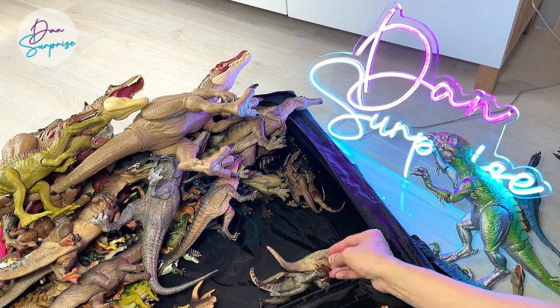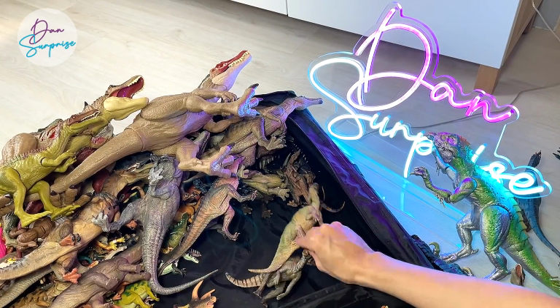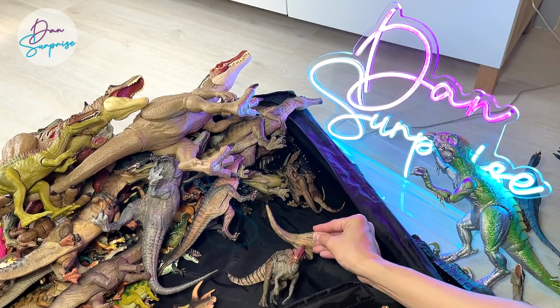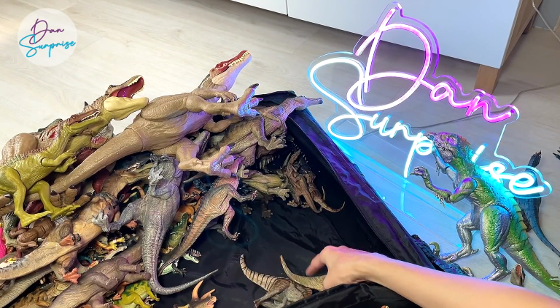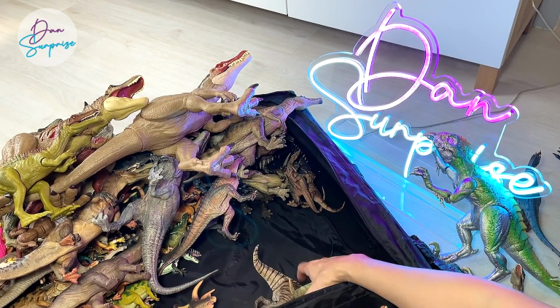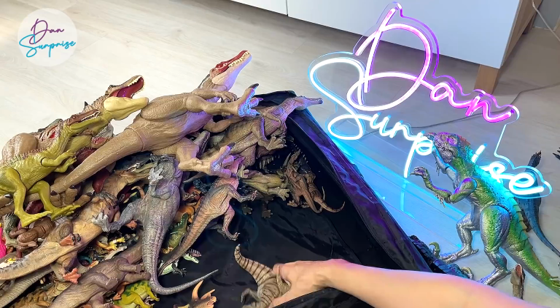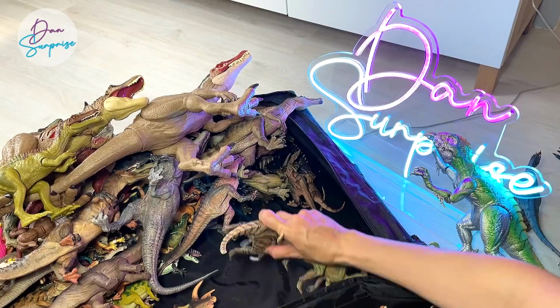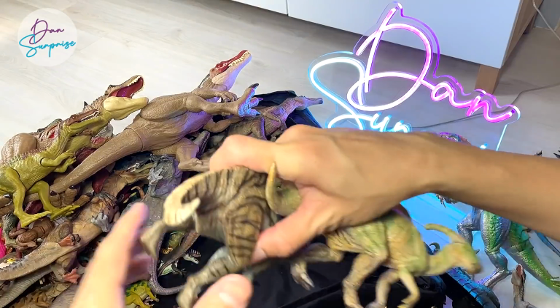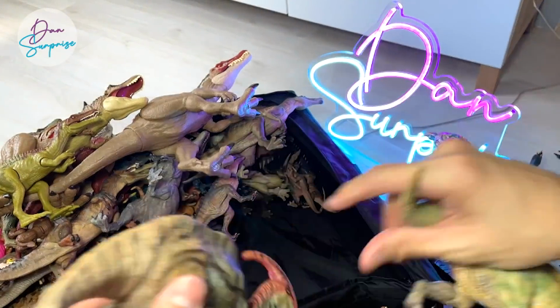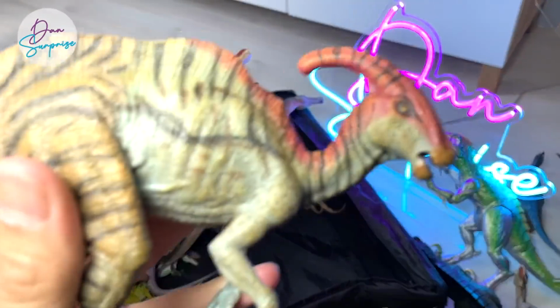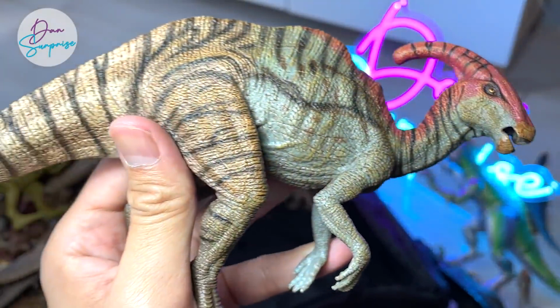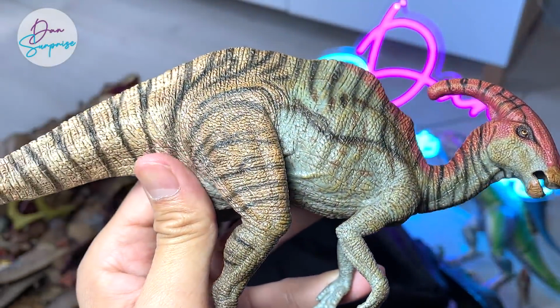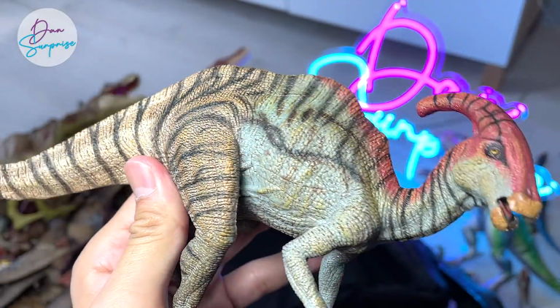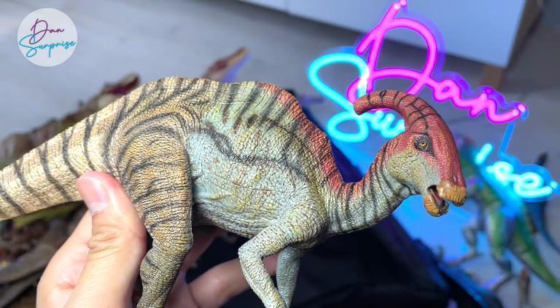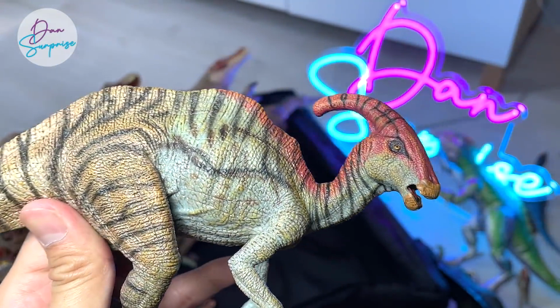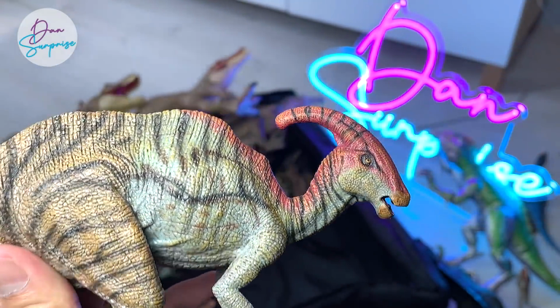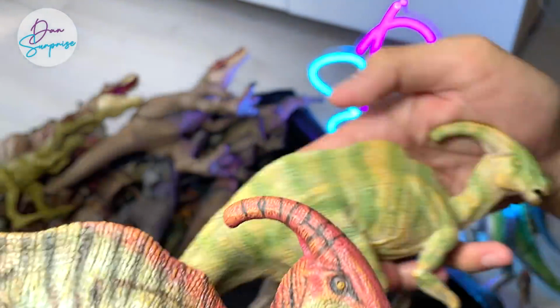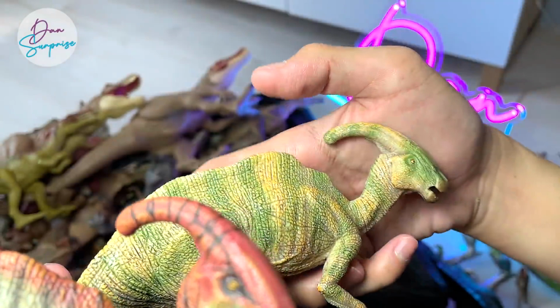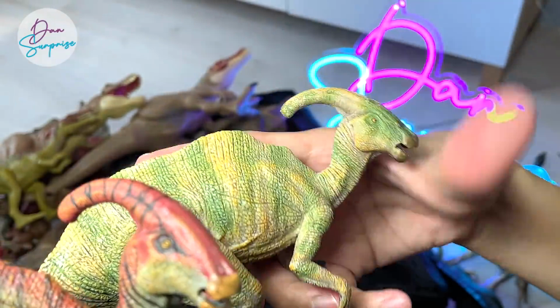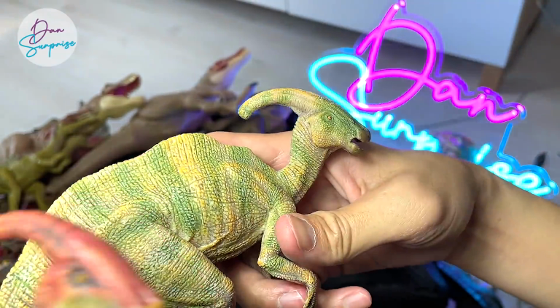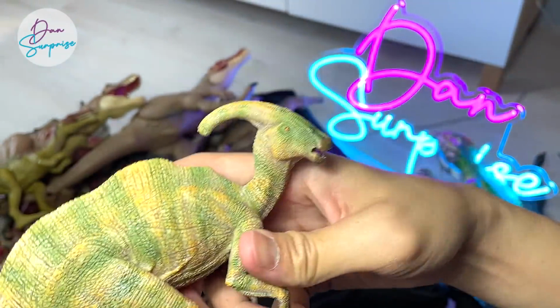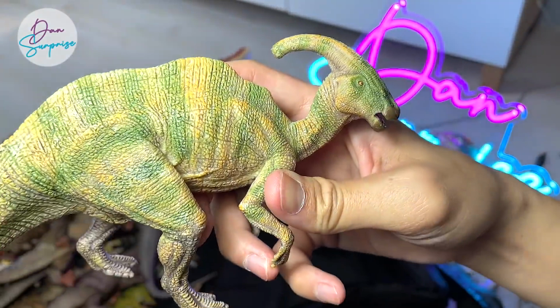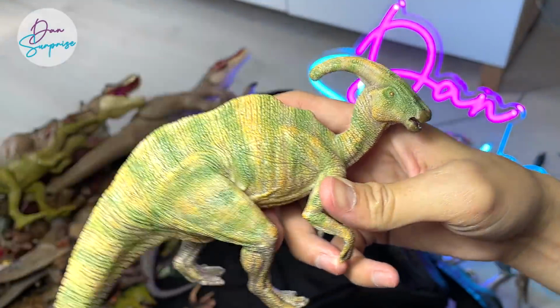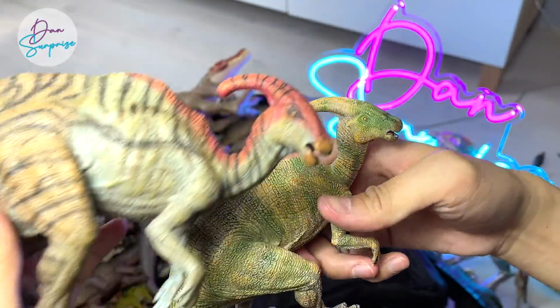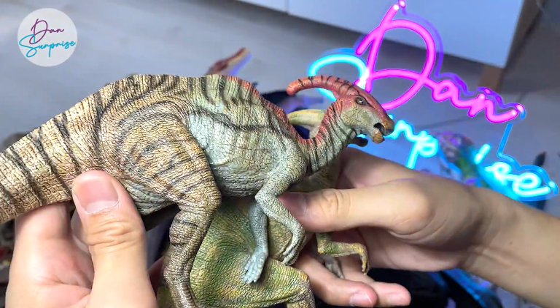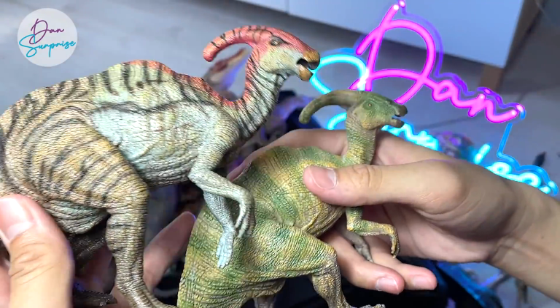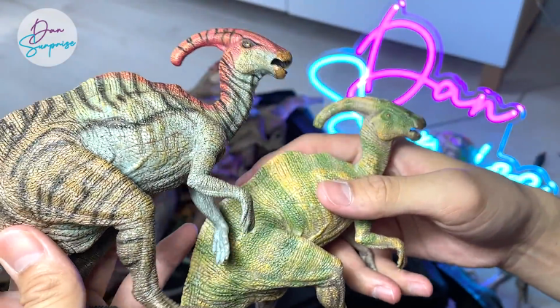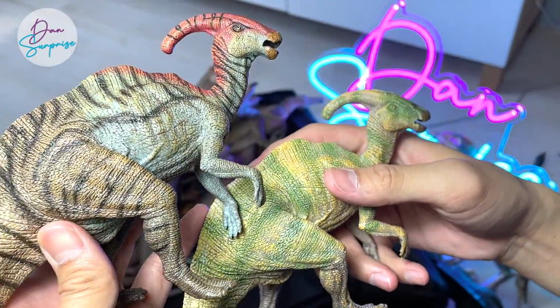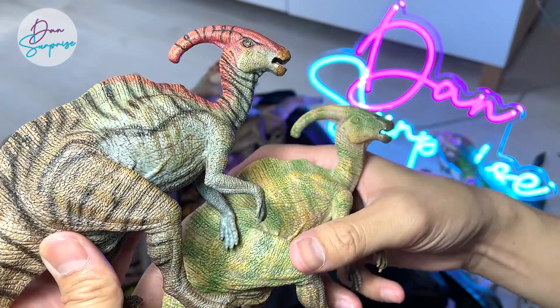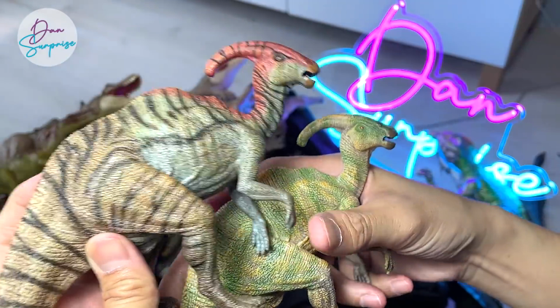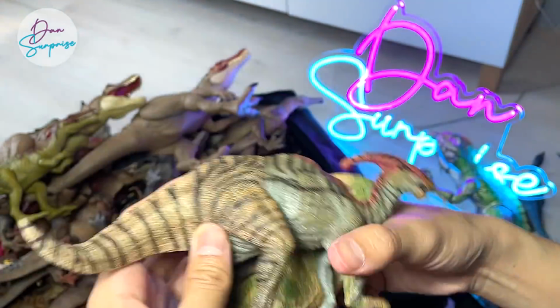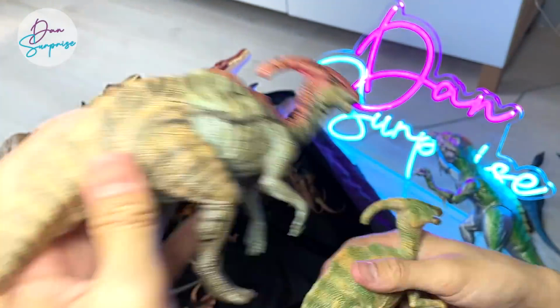Parasaurolophus — we have two of them. Check them out. This is a newer version with stripes and a red crest. And this is a green Parasaurolophus. Both of them actually look really good. Not too sure which one you guys prefer more.